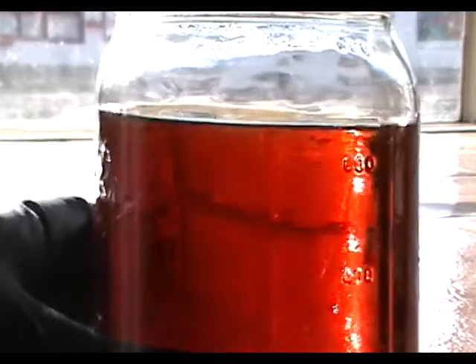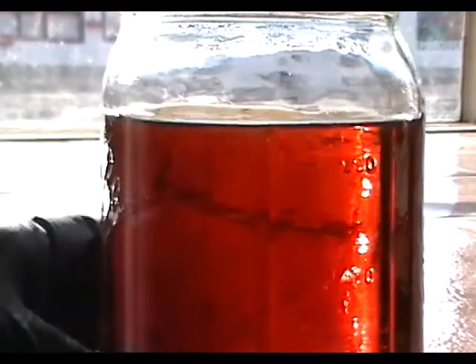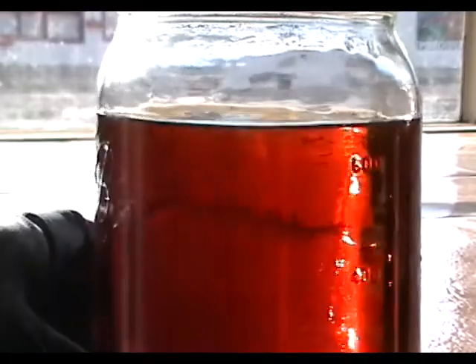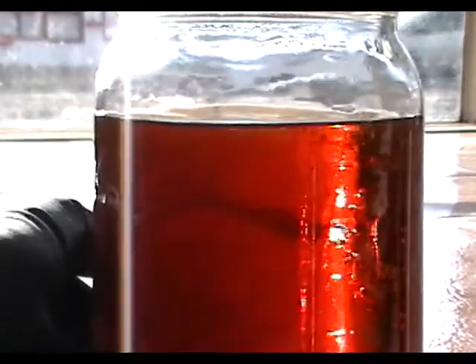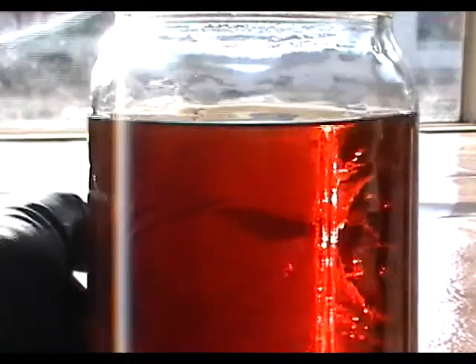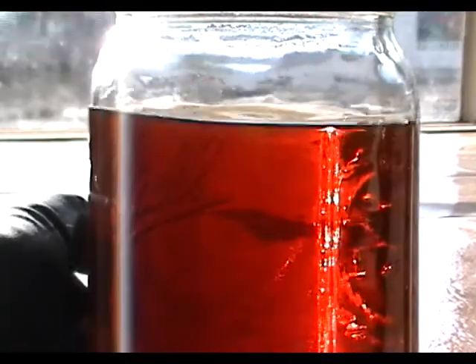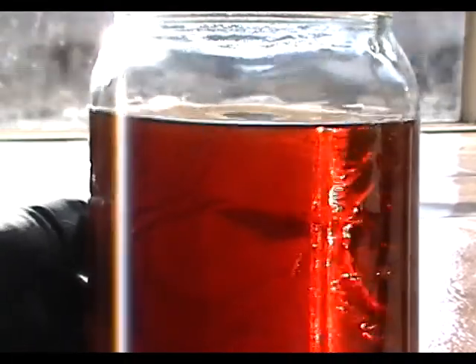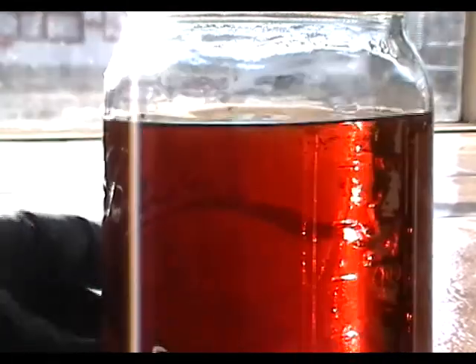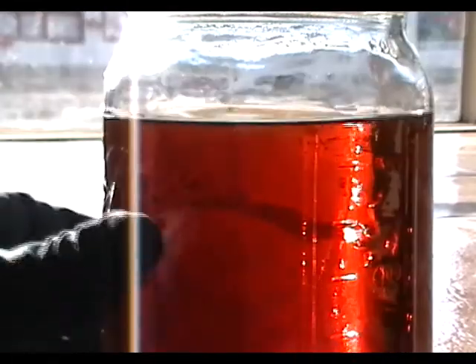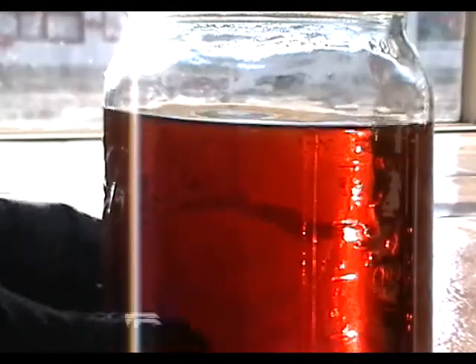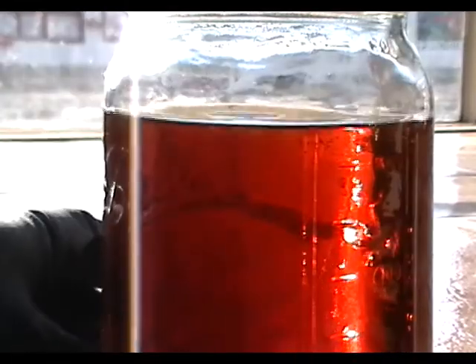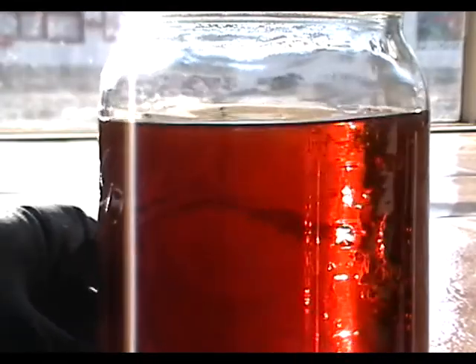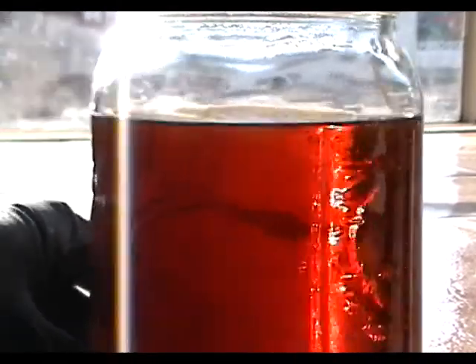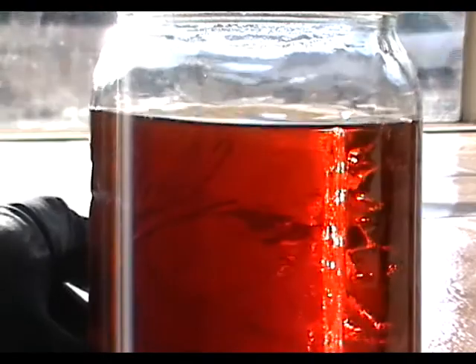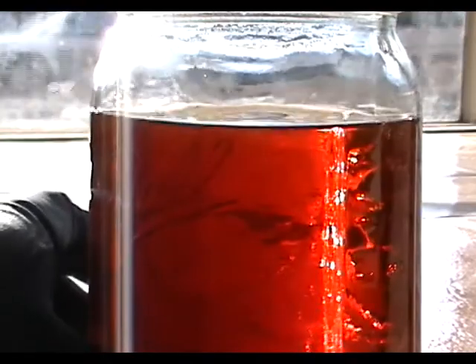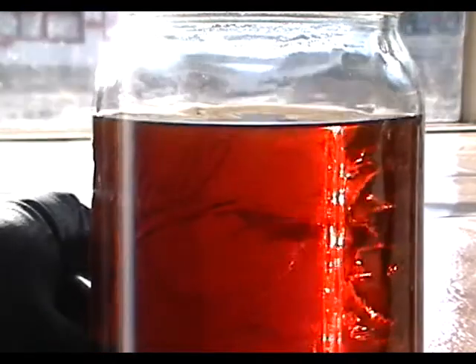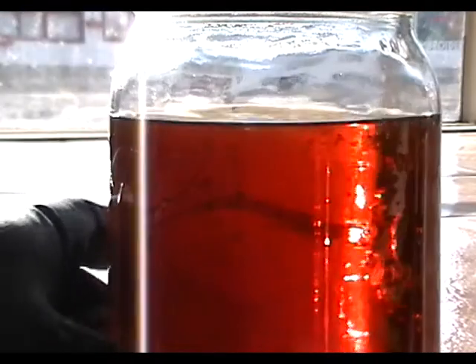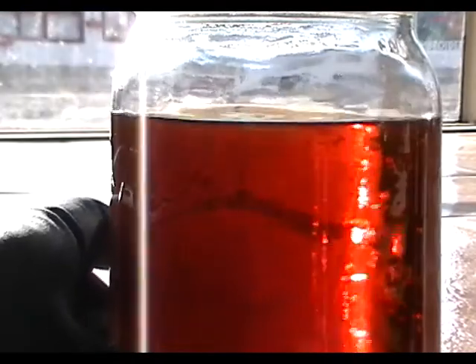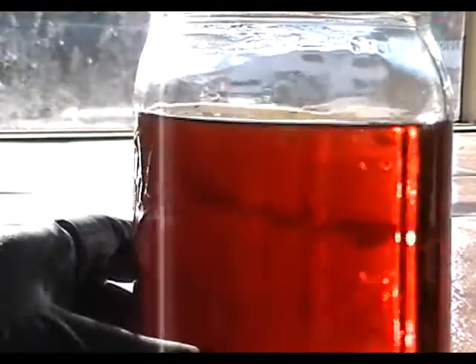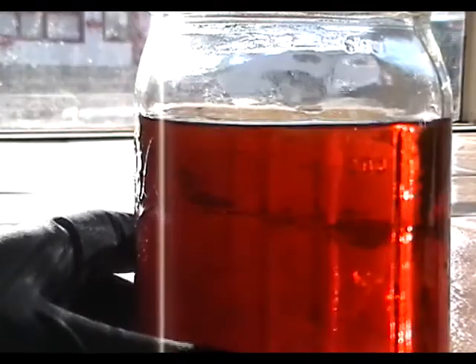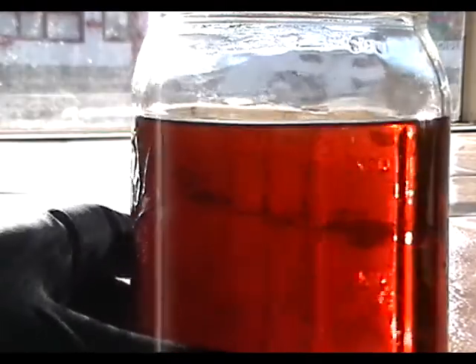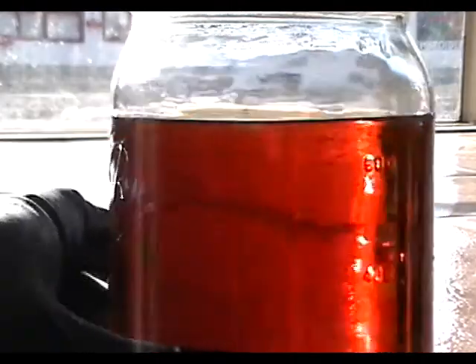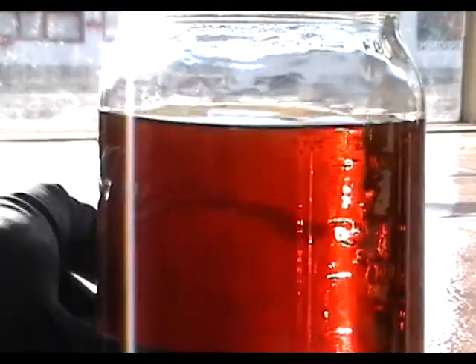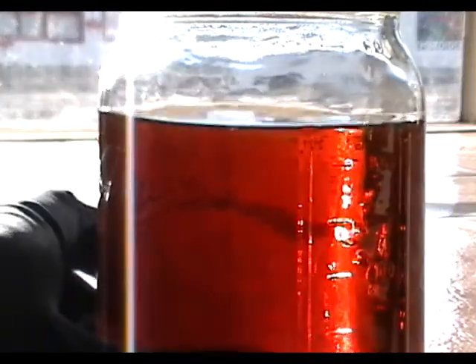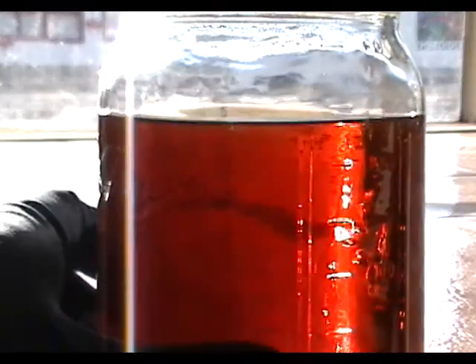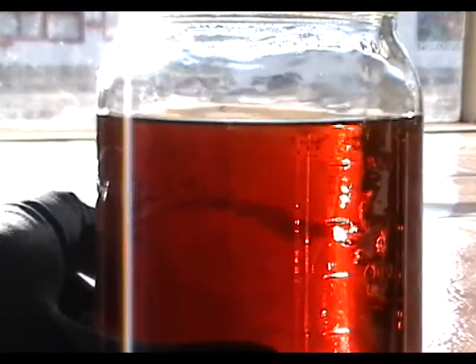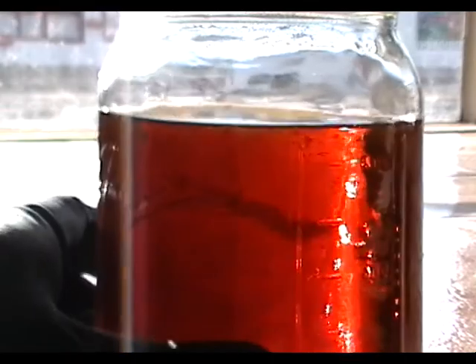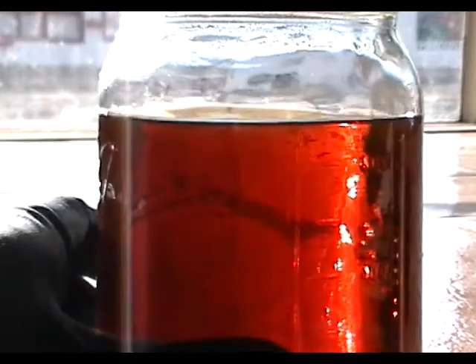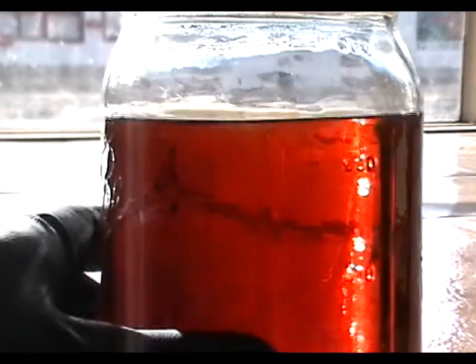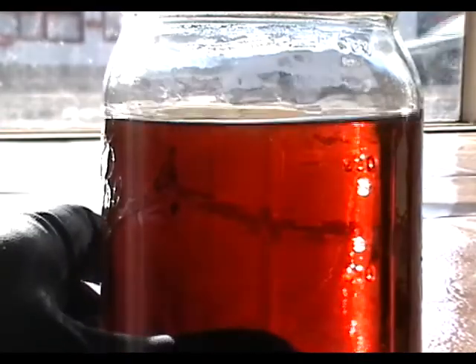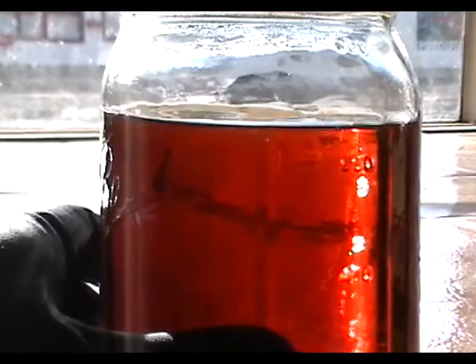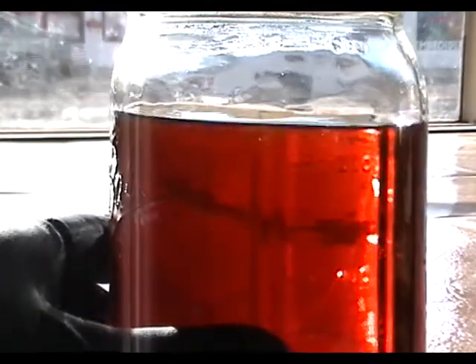And again, we find three fluids that will blend readily into each other without separation. So we found another solvent, which is toluol, which will blend readily with petroleum distillates and waste vegetable oil.